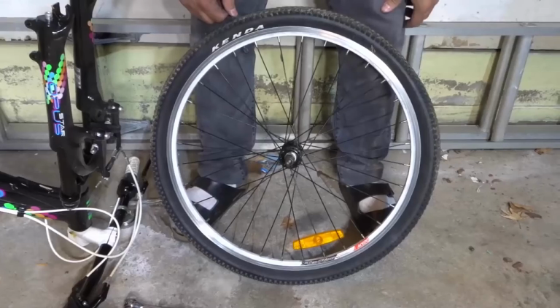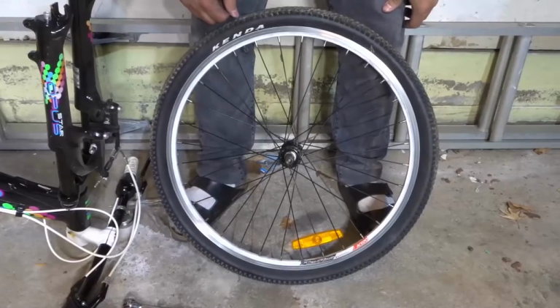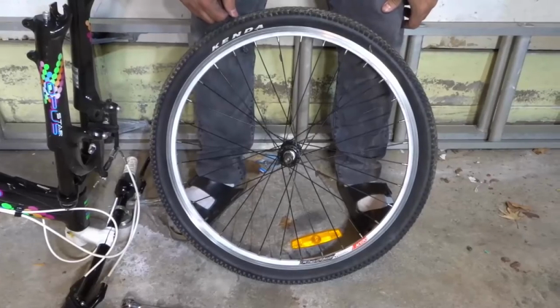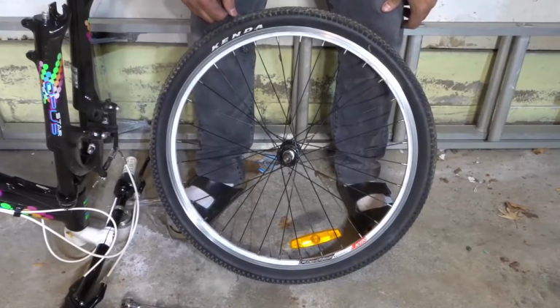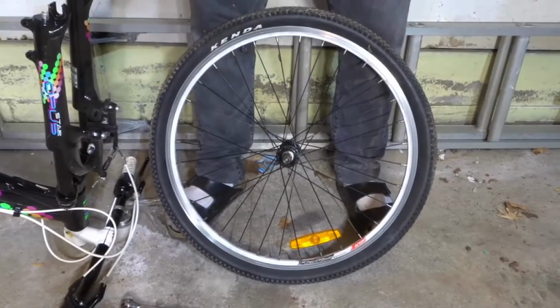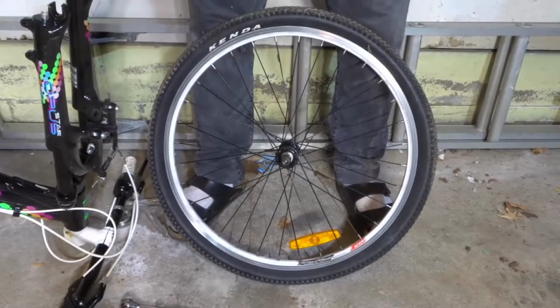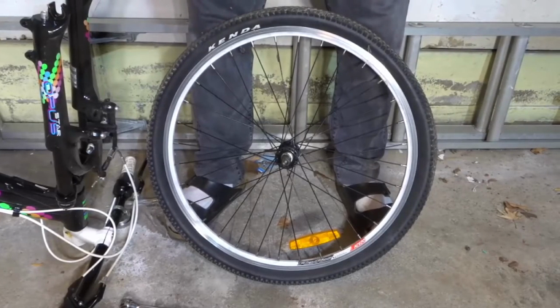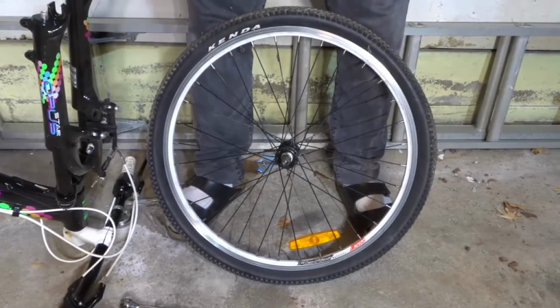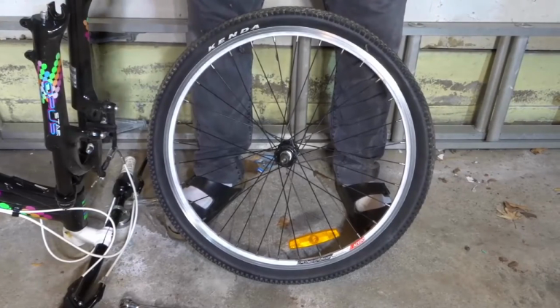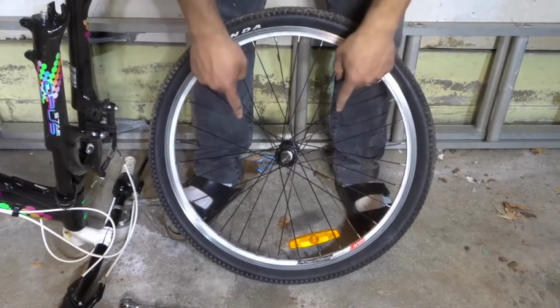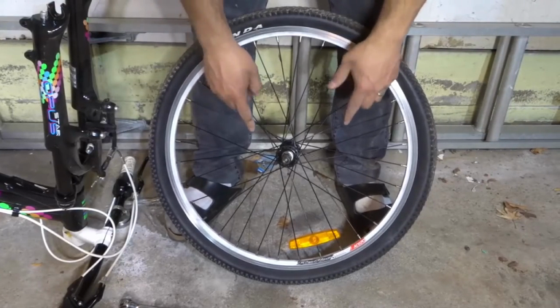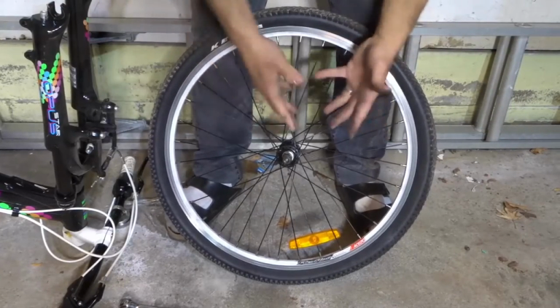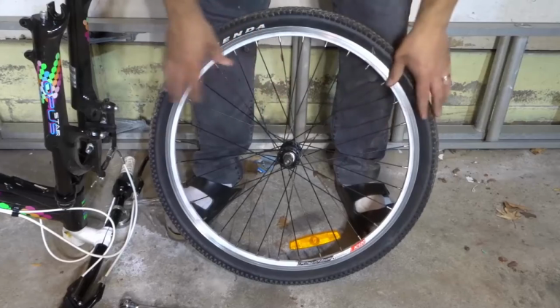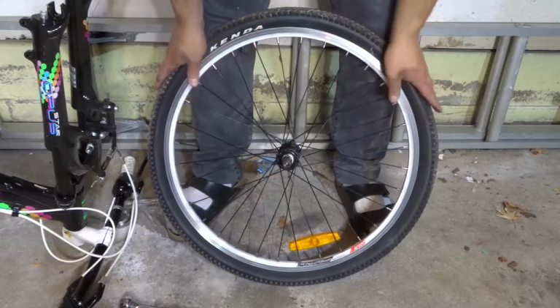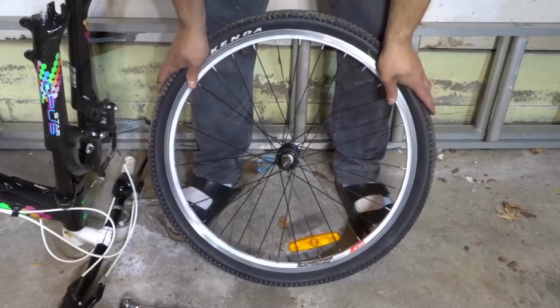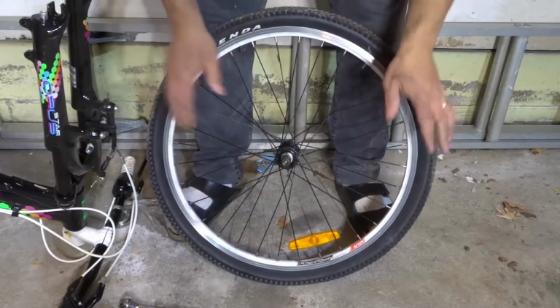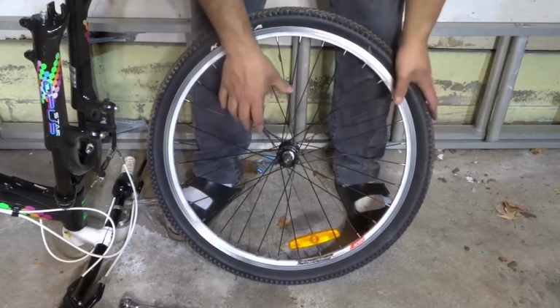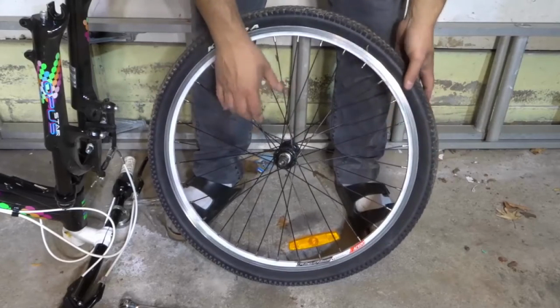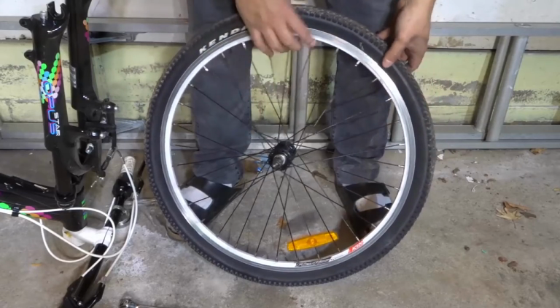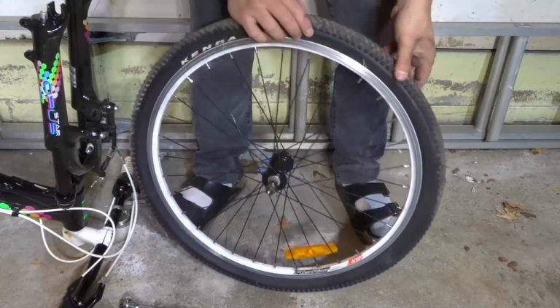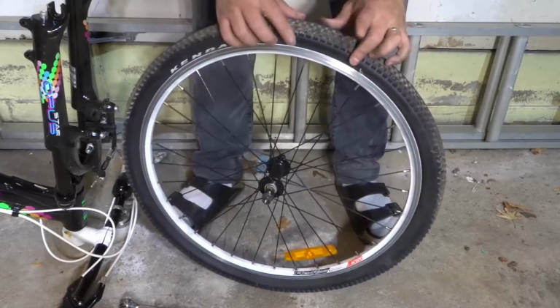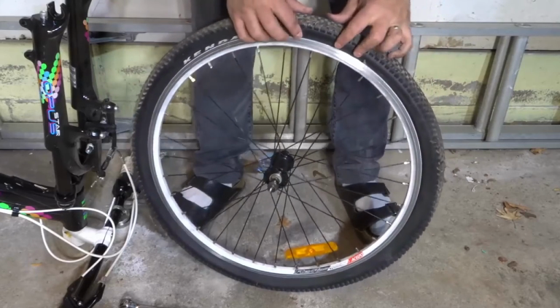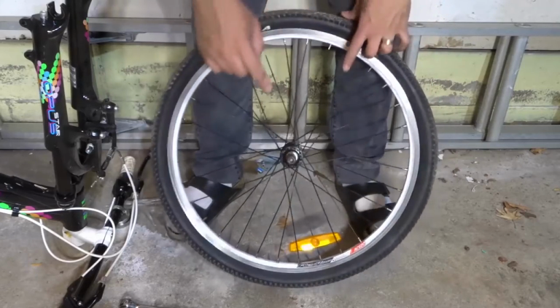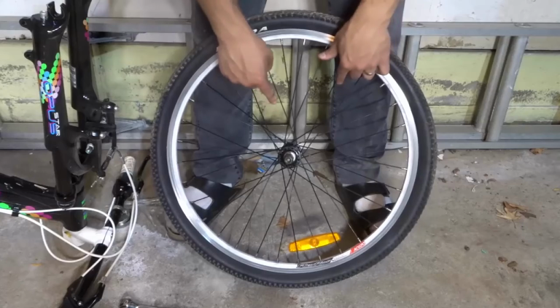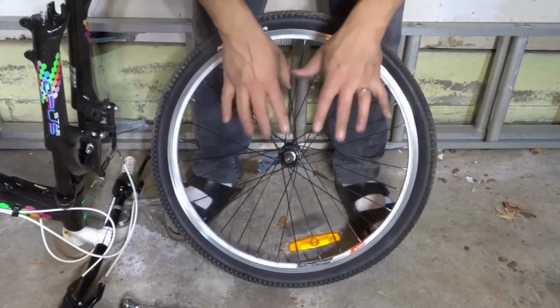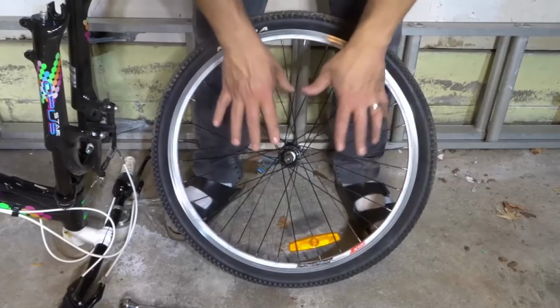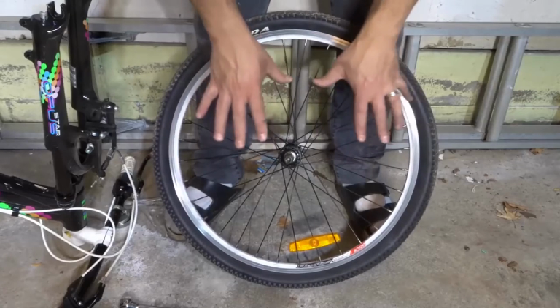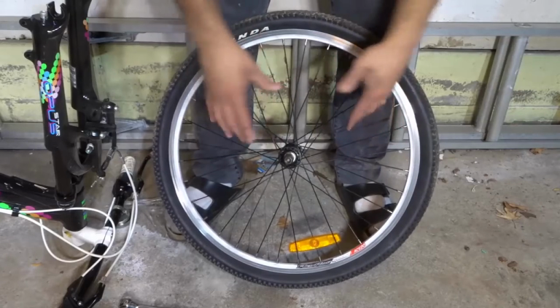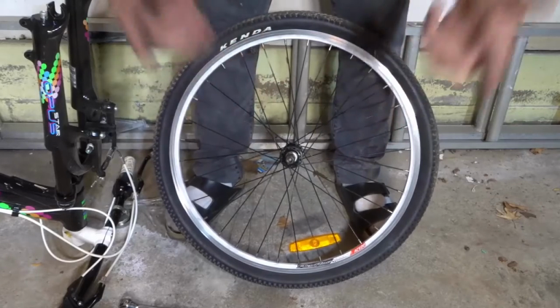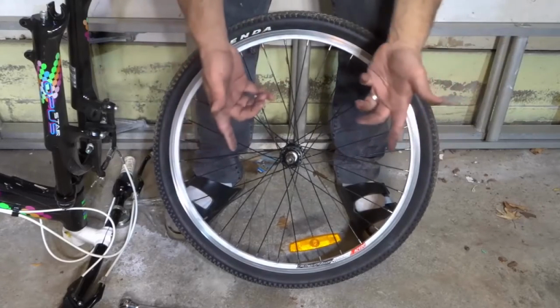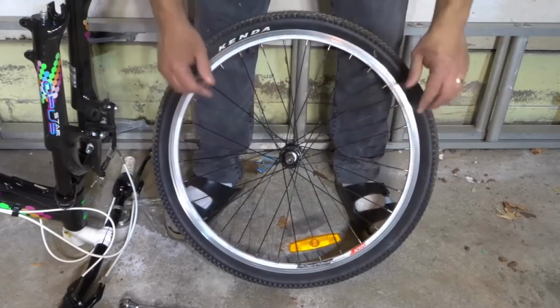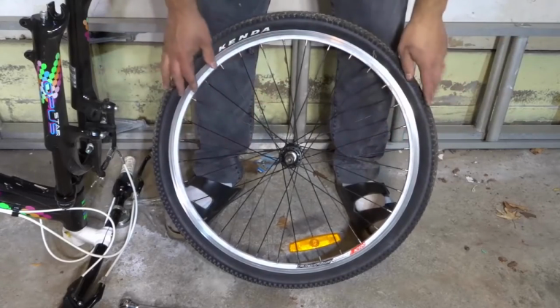Hey everybody! I'm here today to show you and tell you how to remove a bicycle tire from the rim. This will be a super easy tutorial so let's get right into the video.